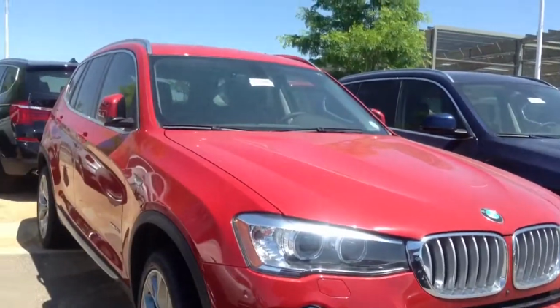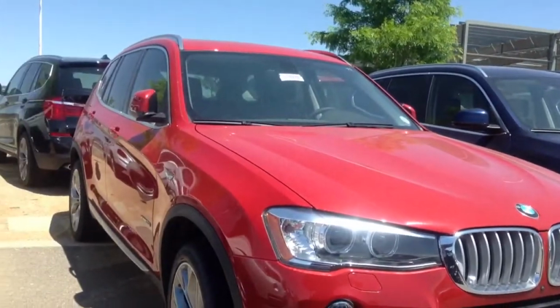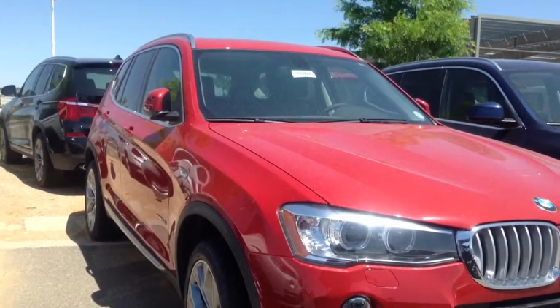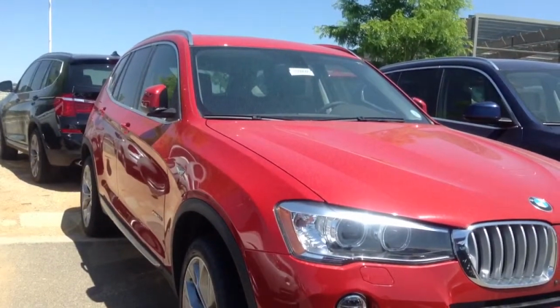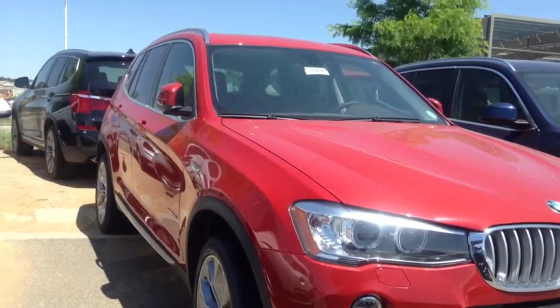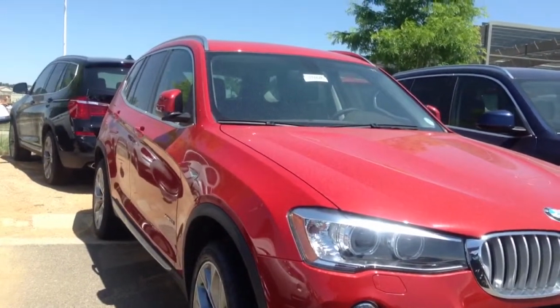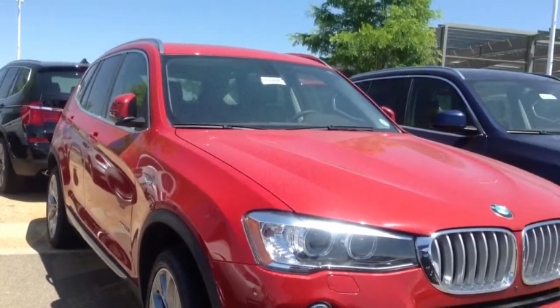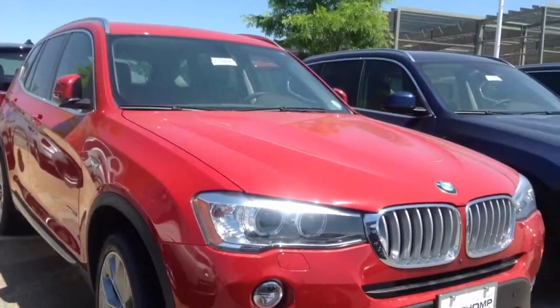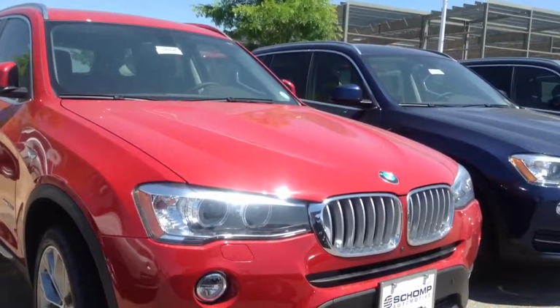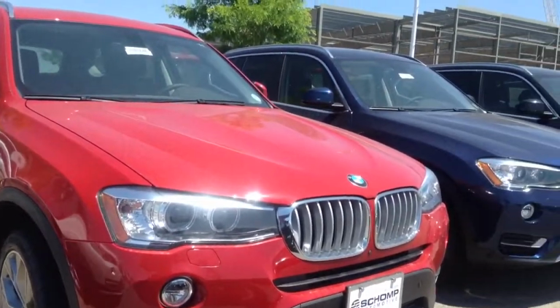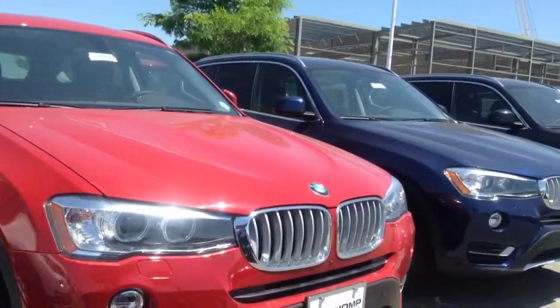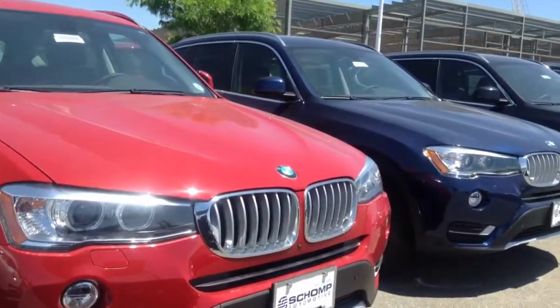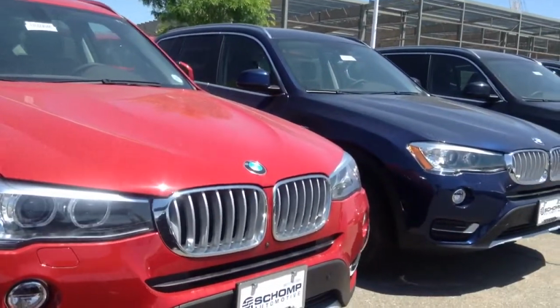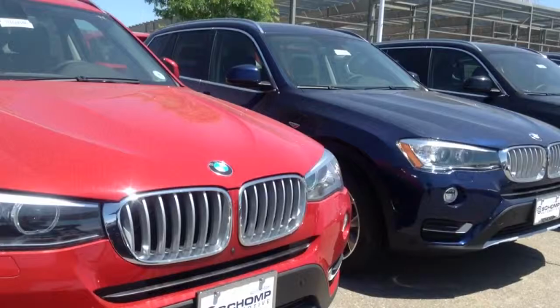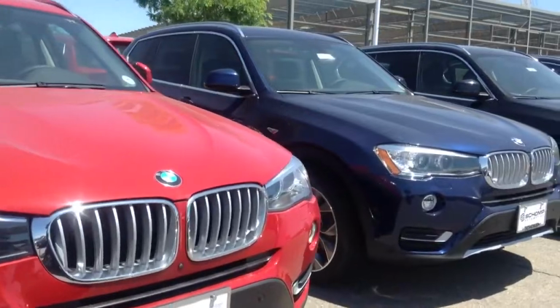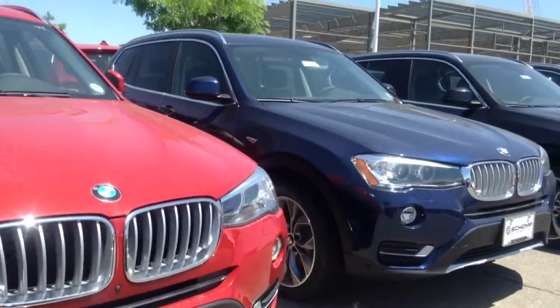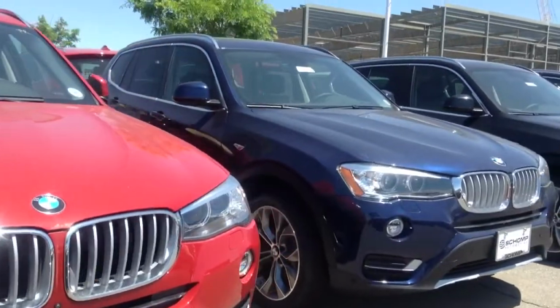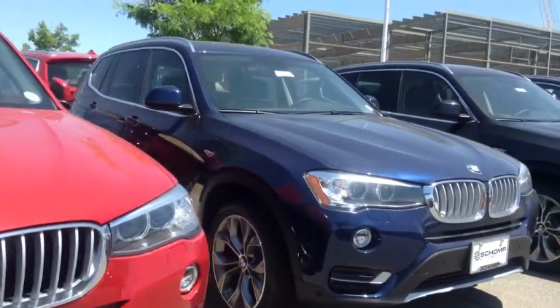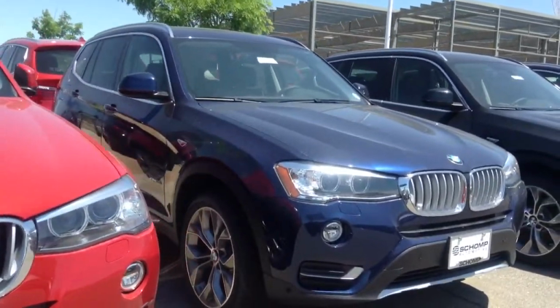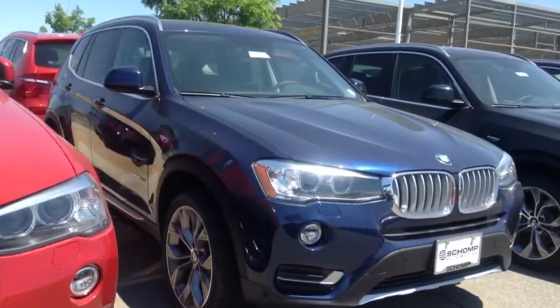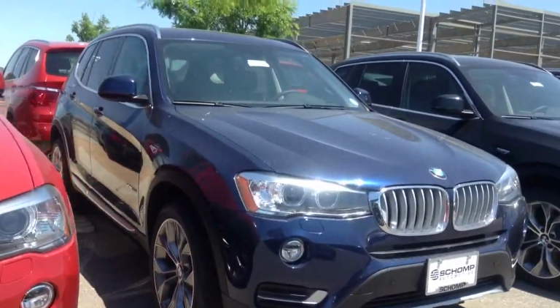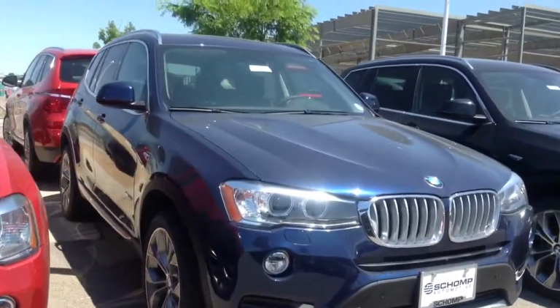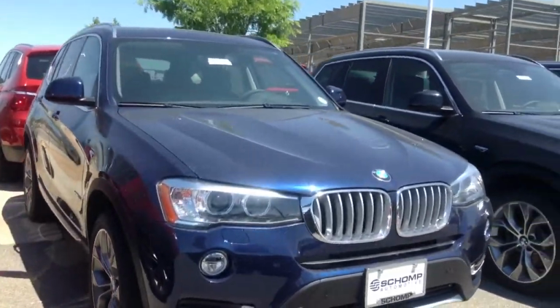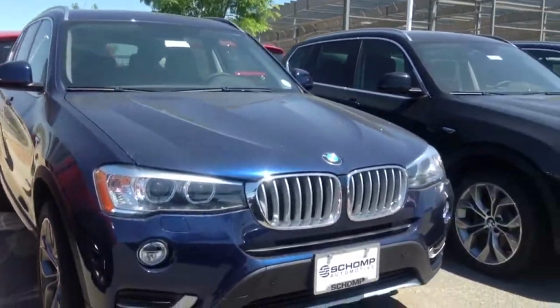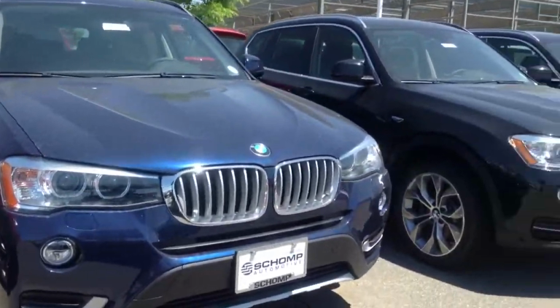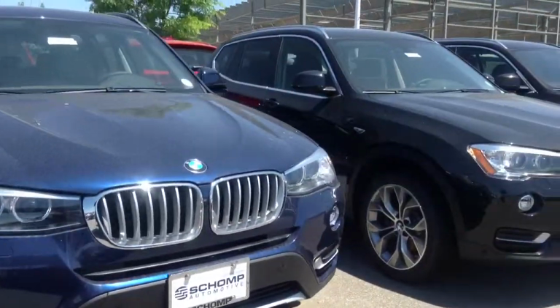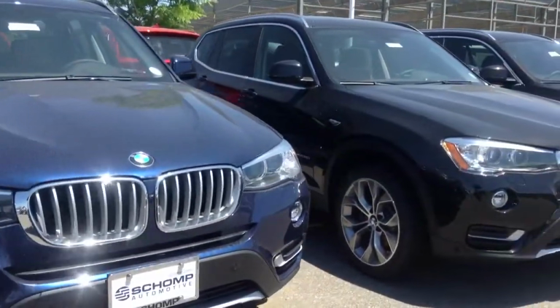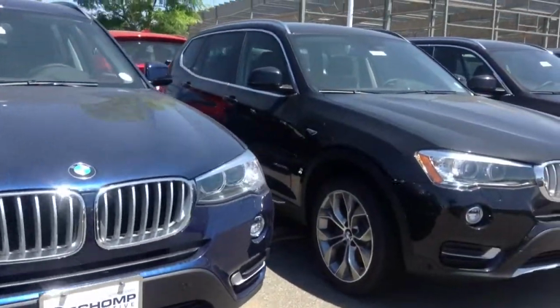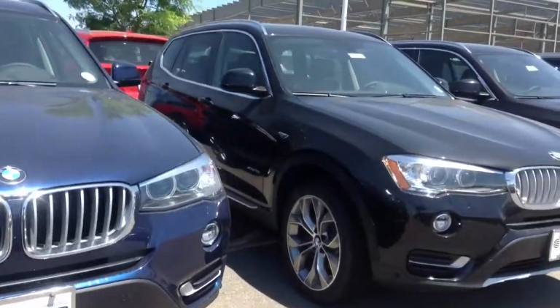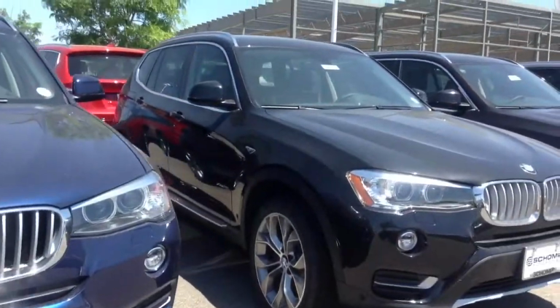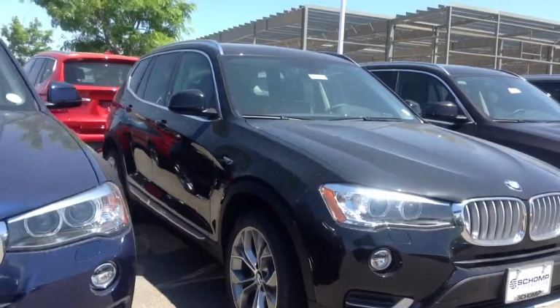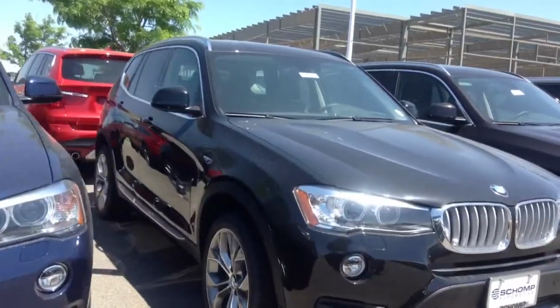Jeff Hansen here, Shamp BMW. Wanted to just come out and shoot a short video on some of the inventory that we have for X3s.